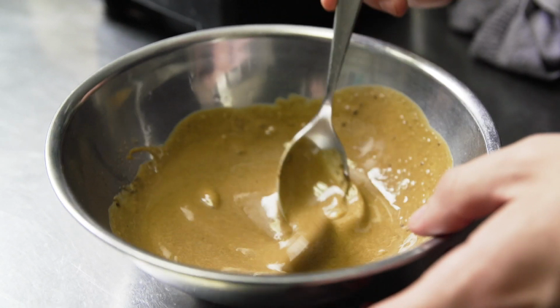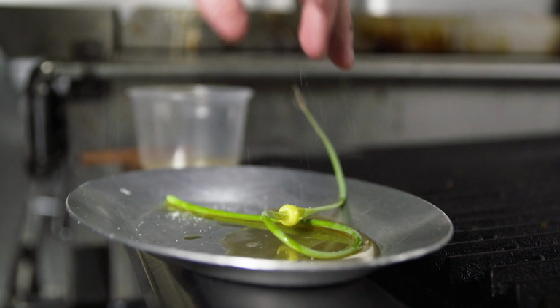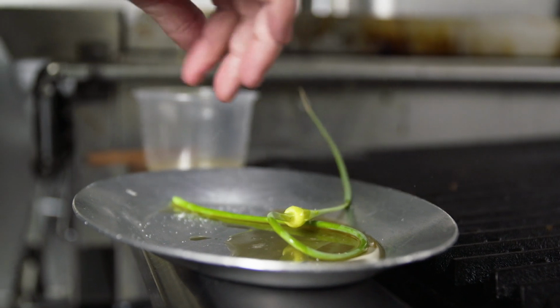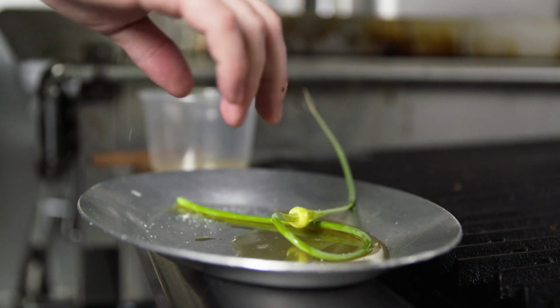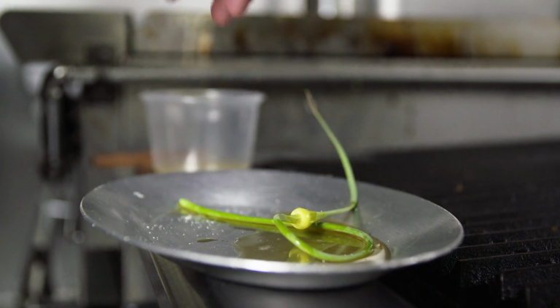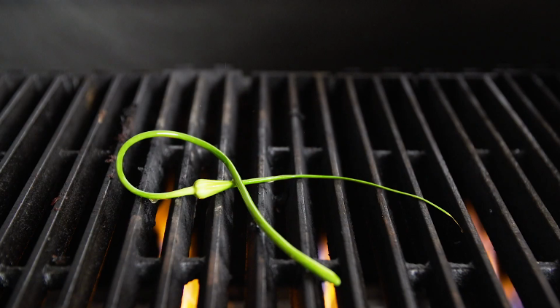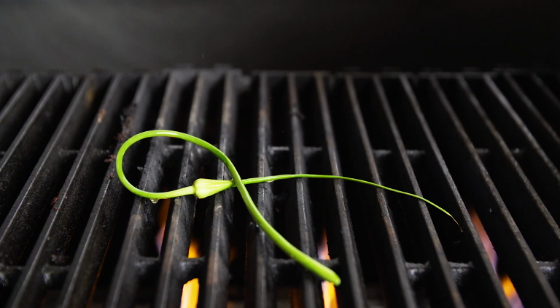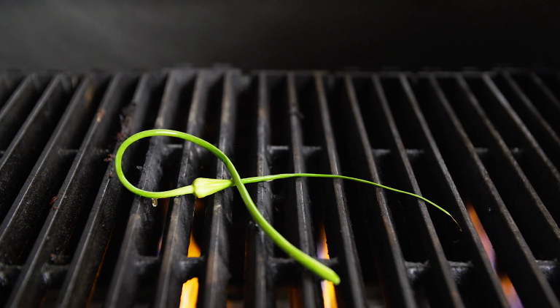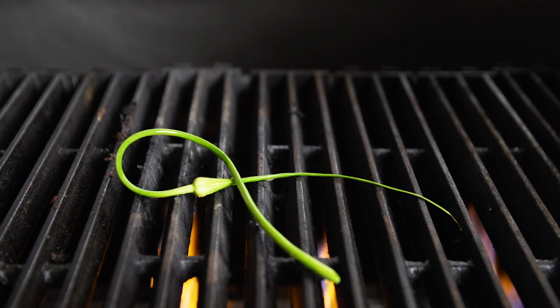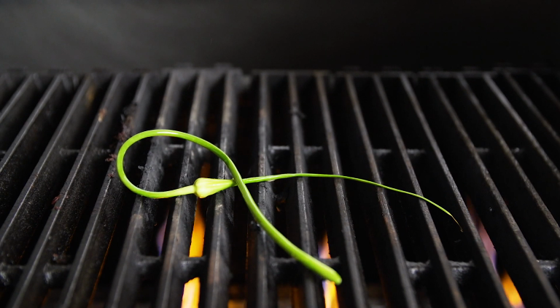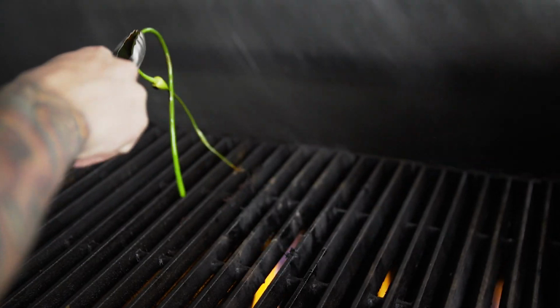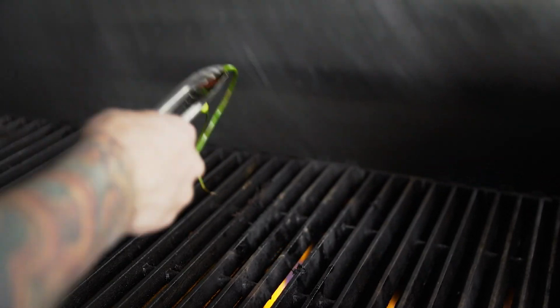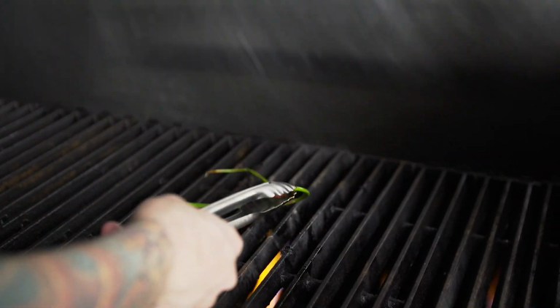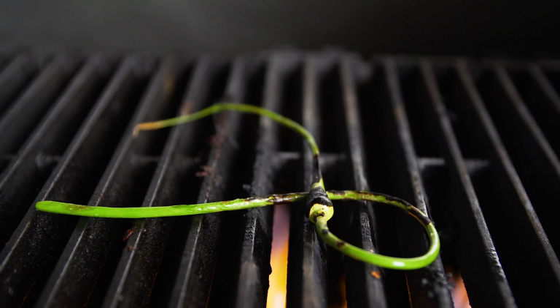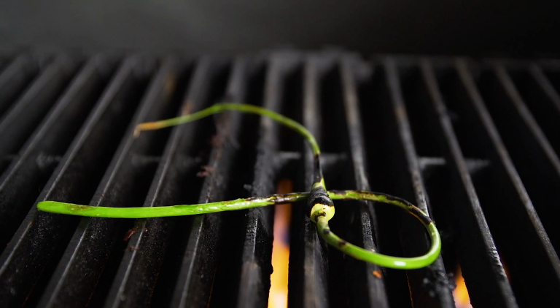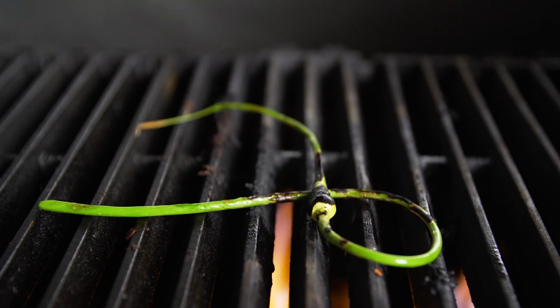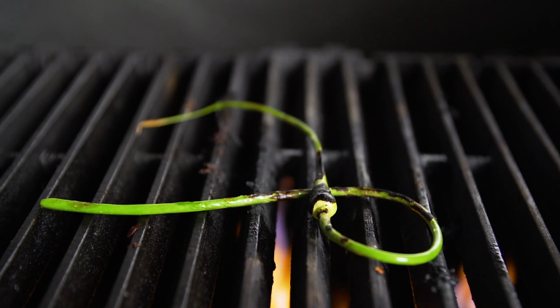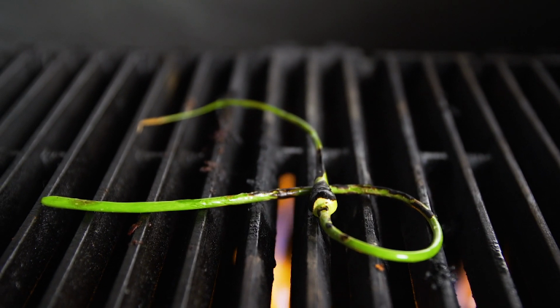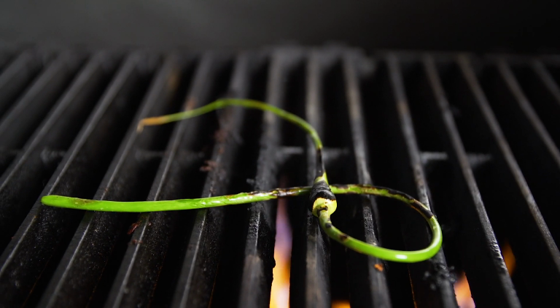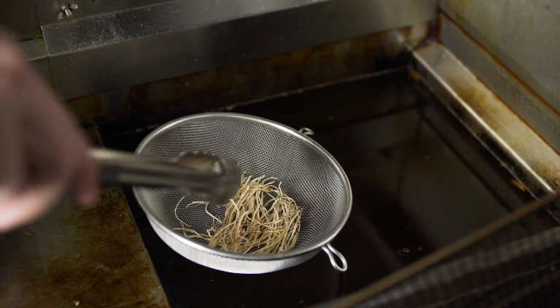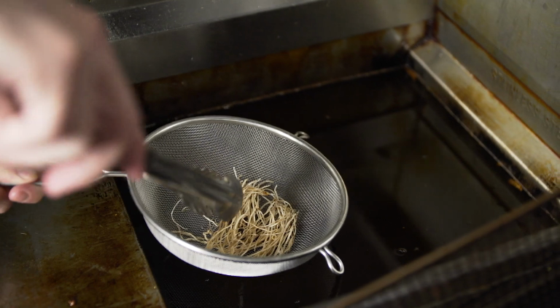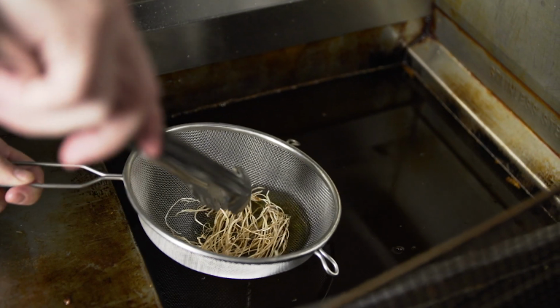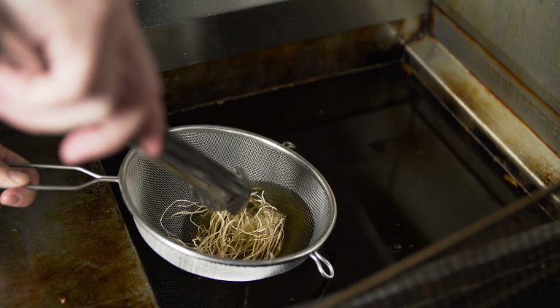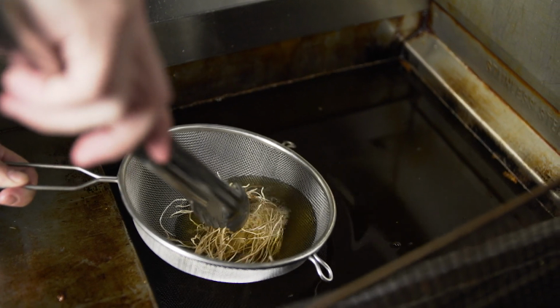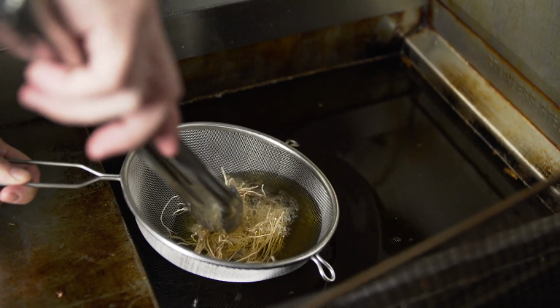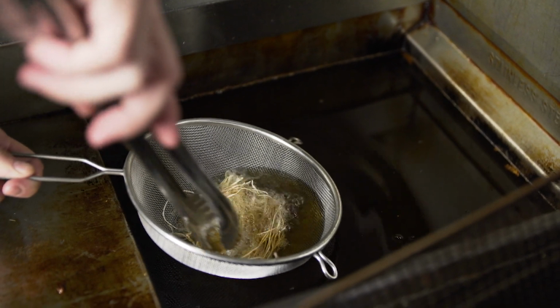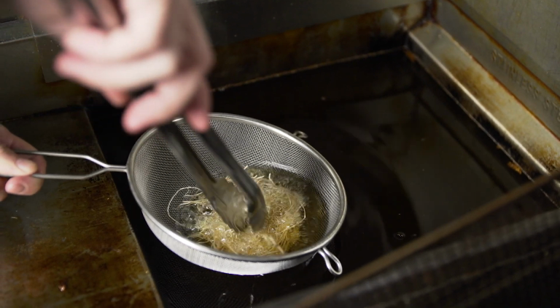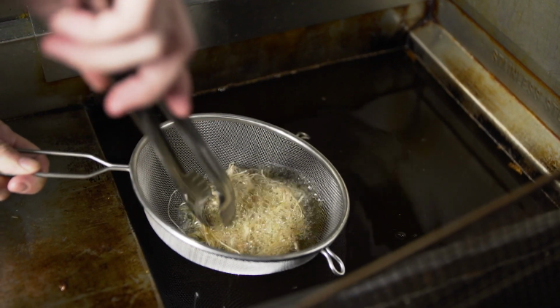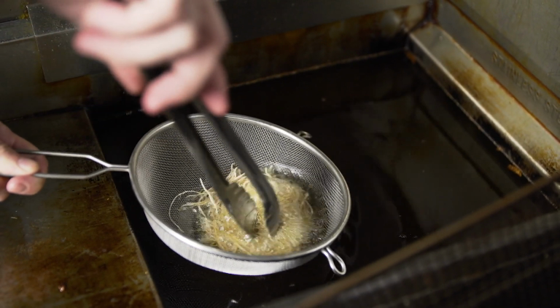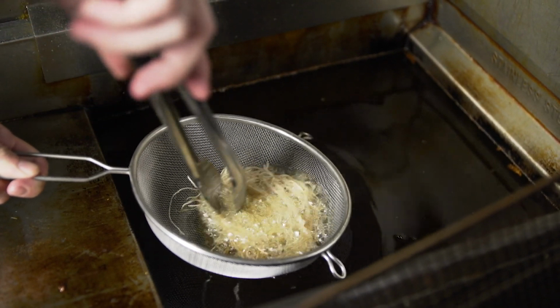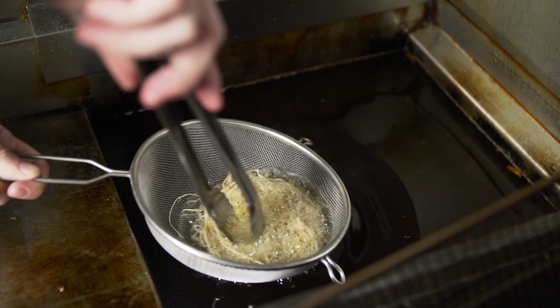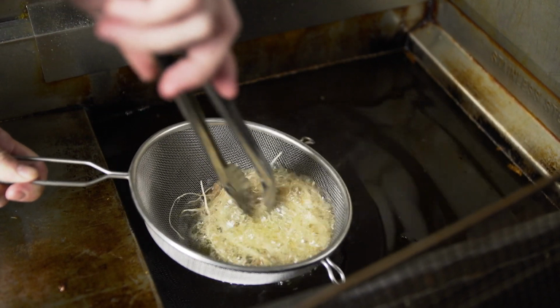We grill the garlic scape to get a nice char on the top of it. Fry the roots while constantly stirring to produce a nice even crunch and texture.